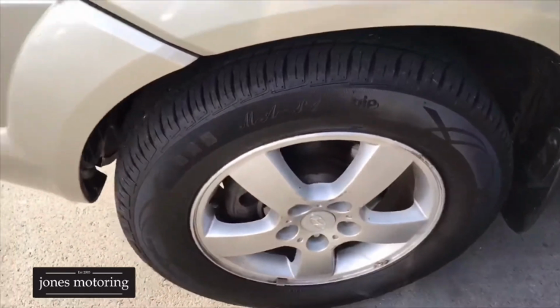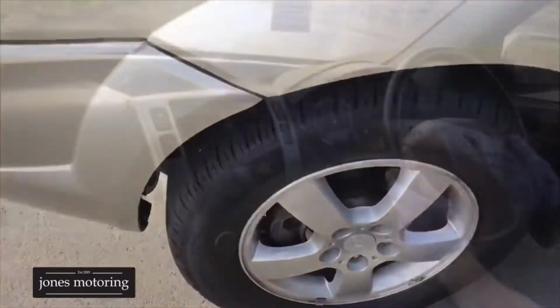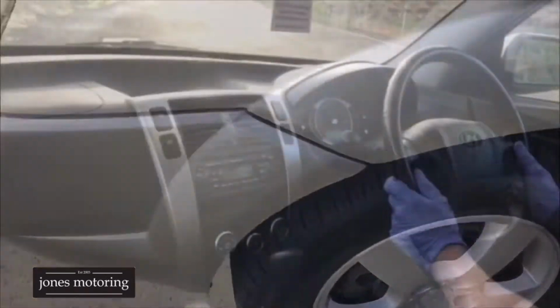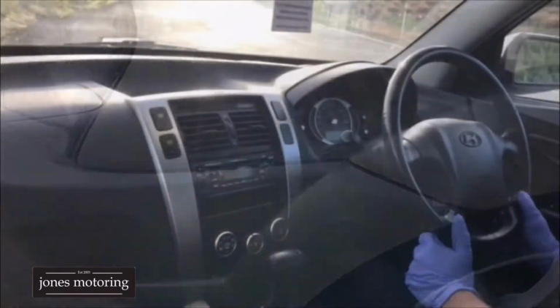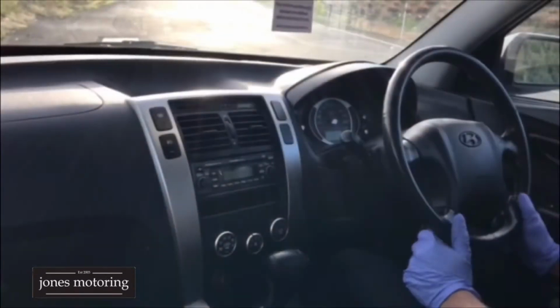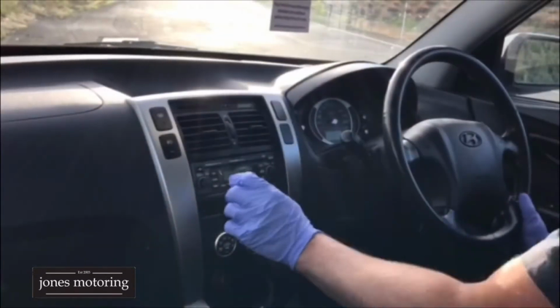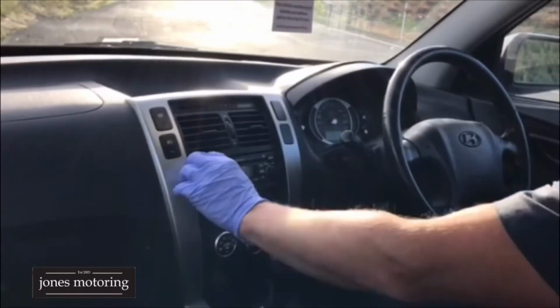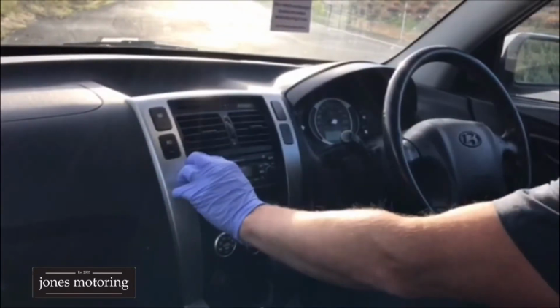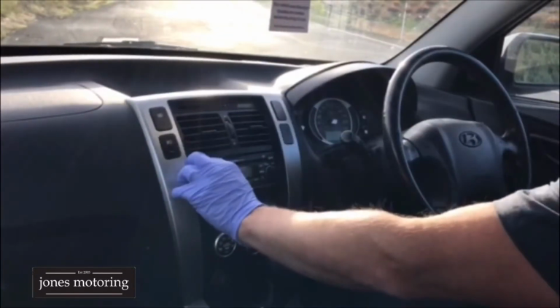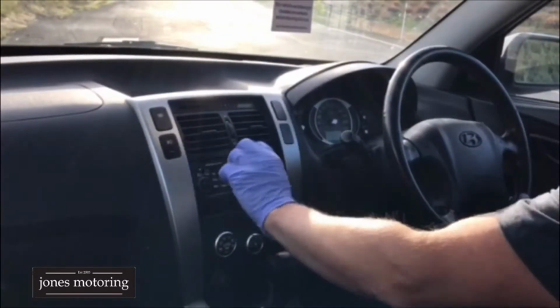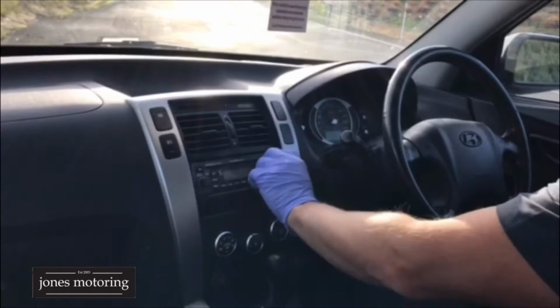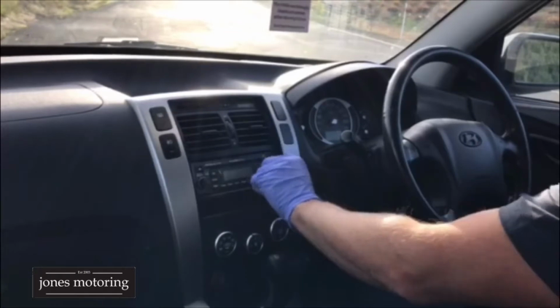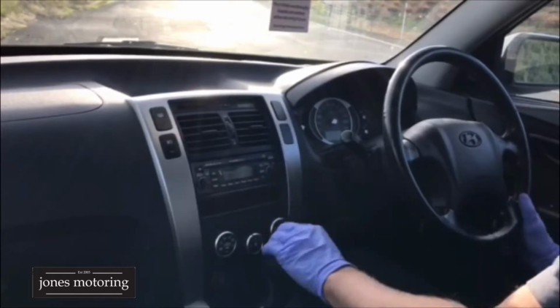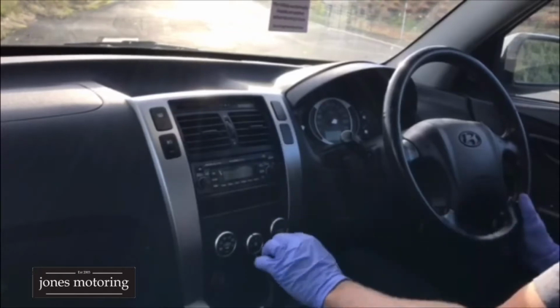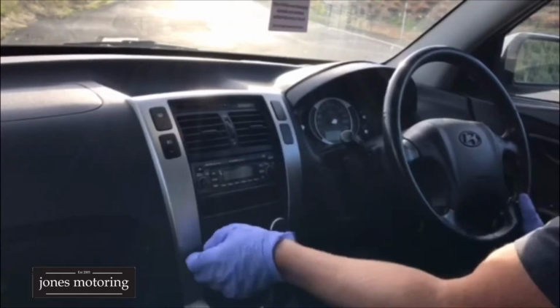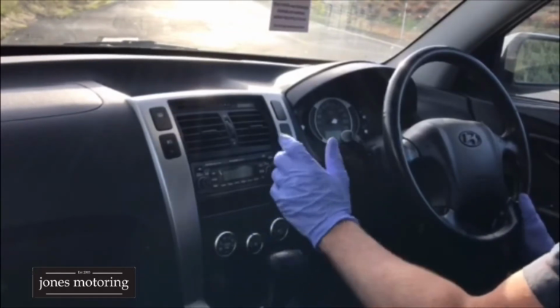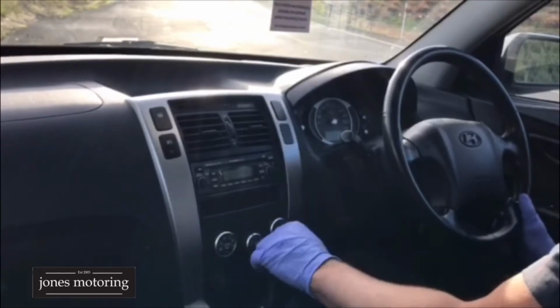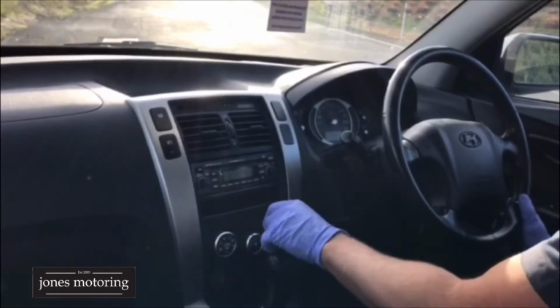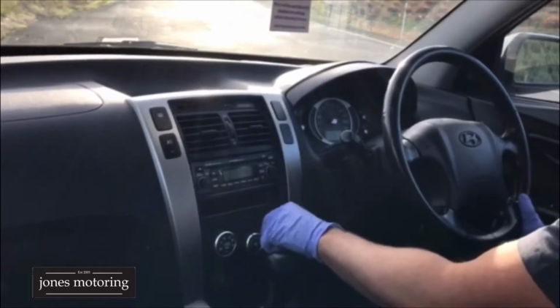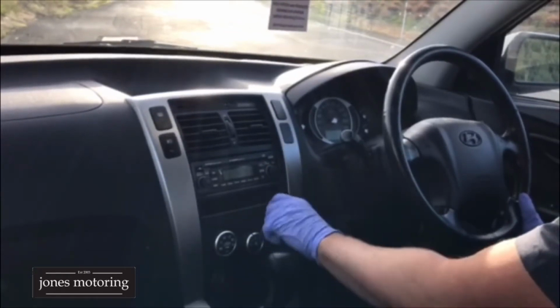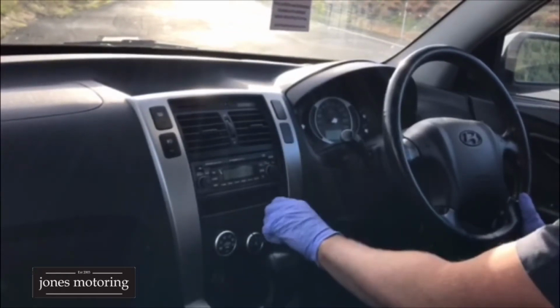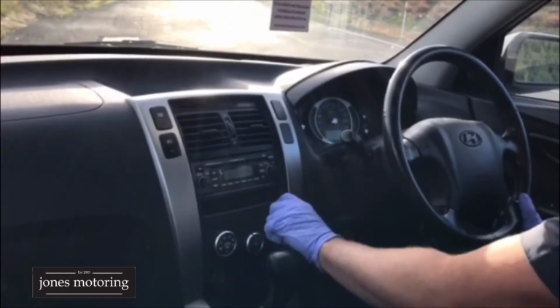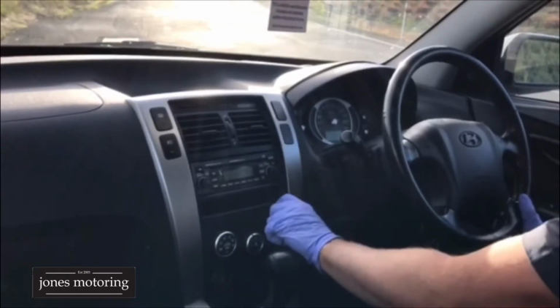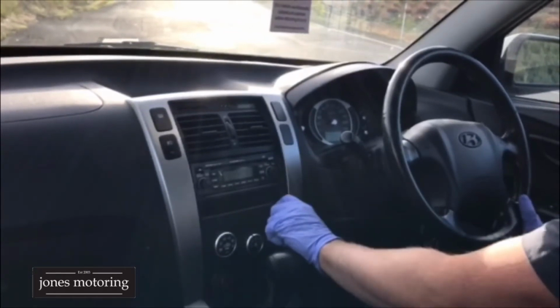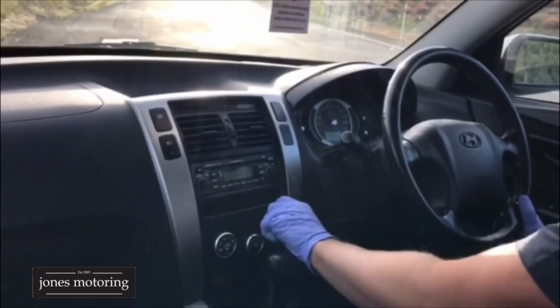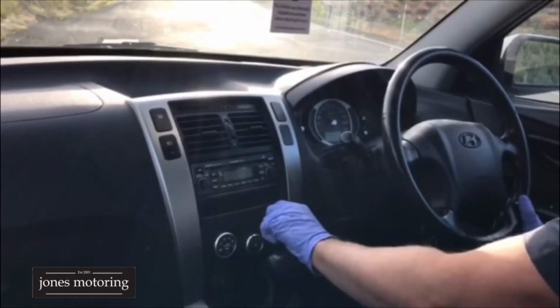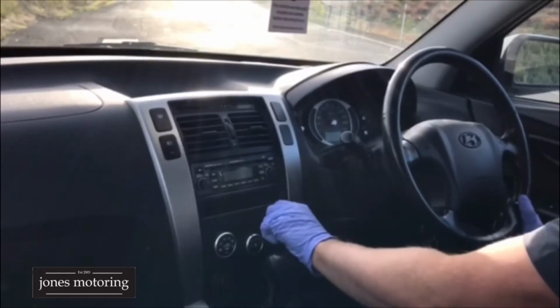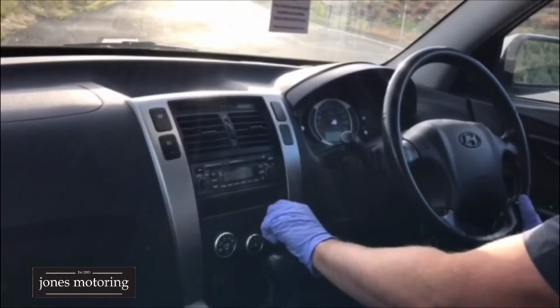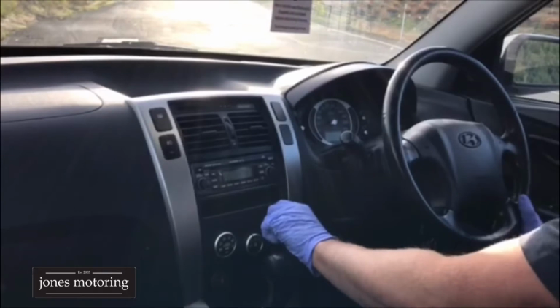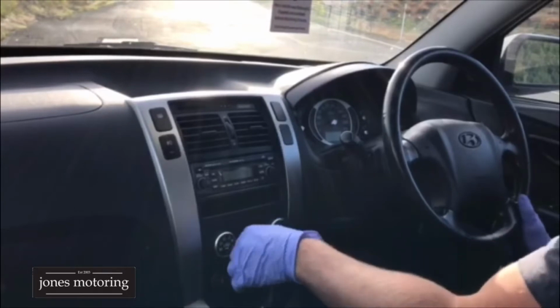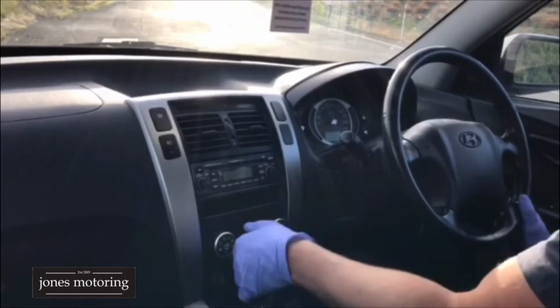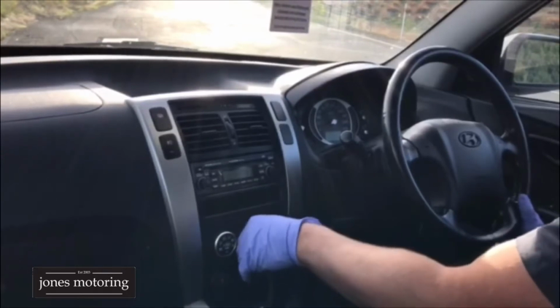Now we're going to do a road test. Air conditioning's on and it's blowing nice and cold. Let's check that it changes to heat — yep, that's all fine.